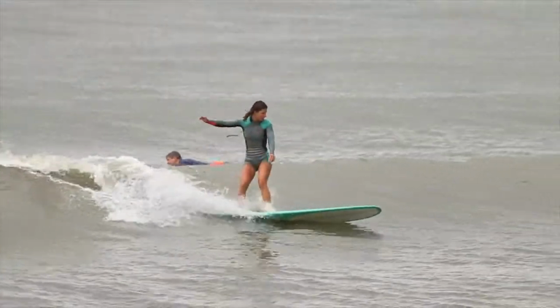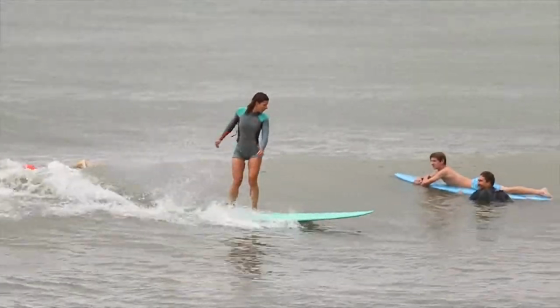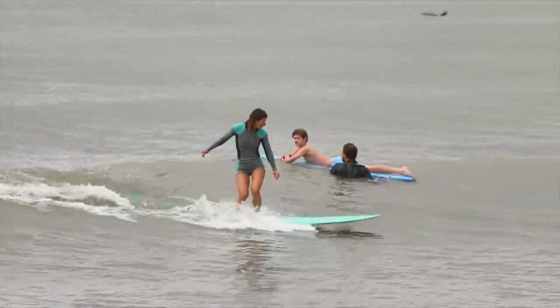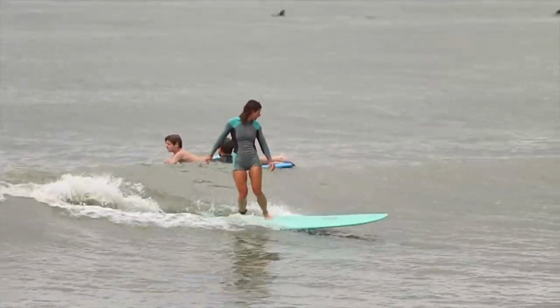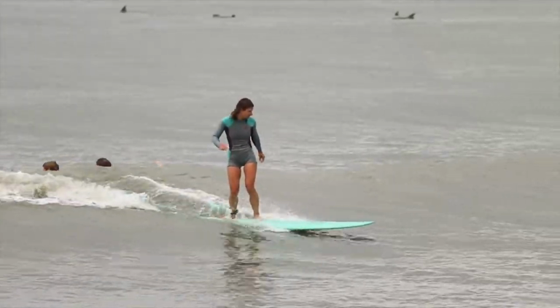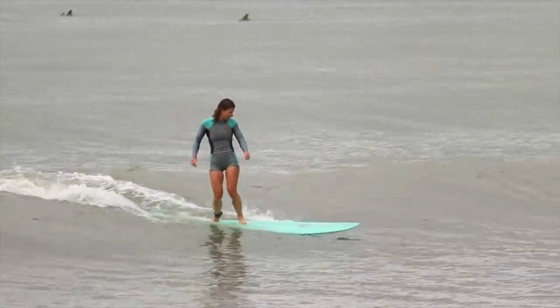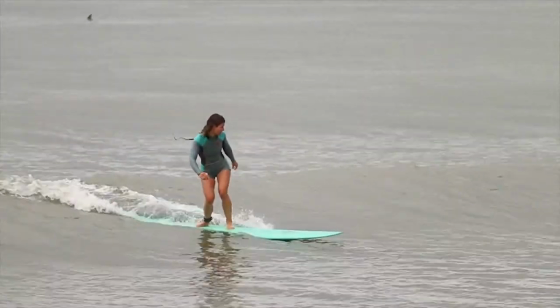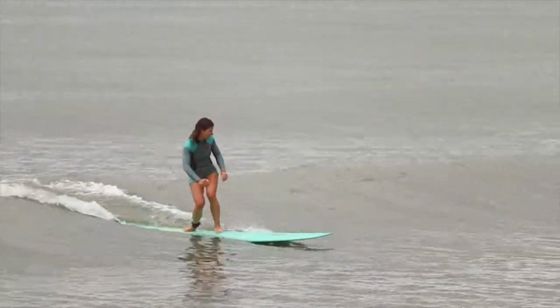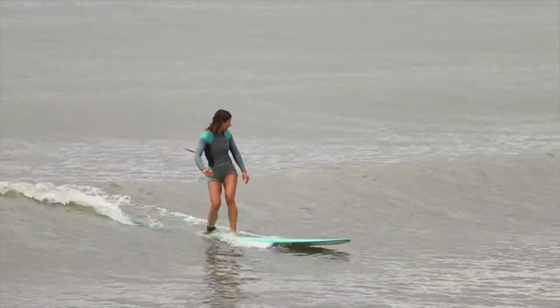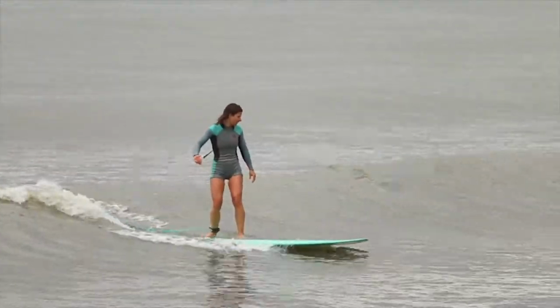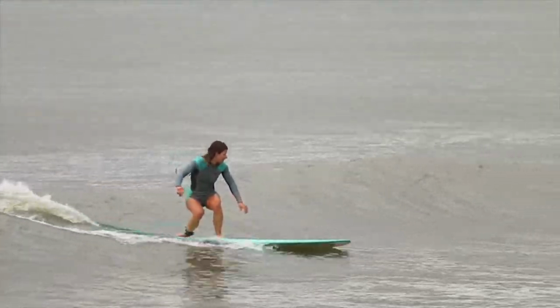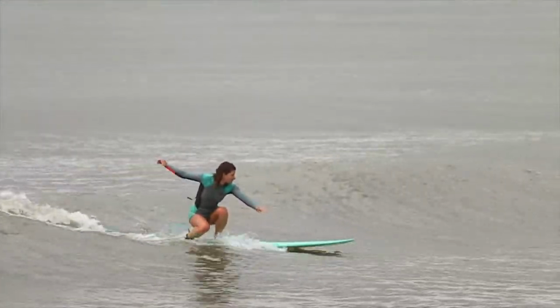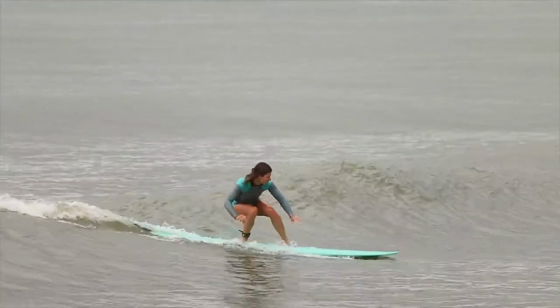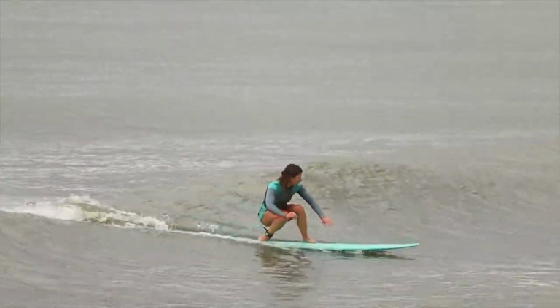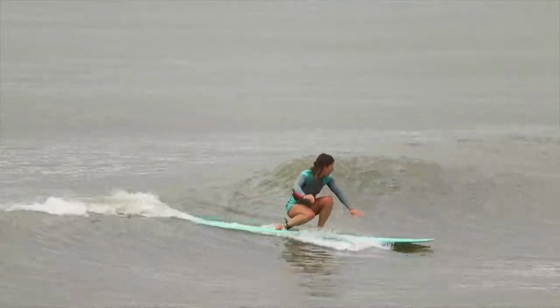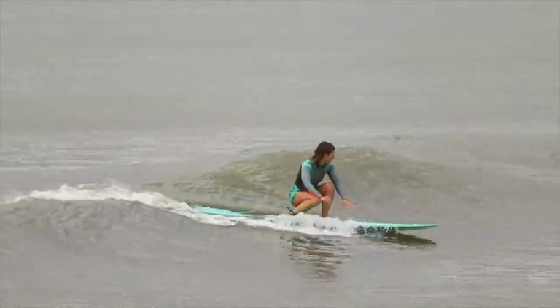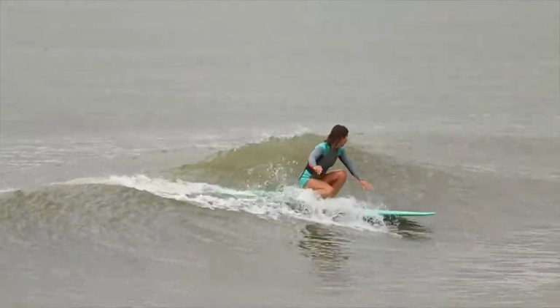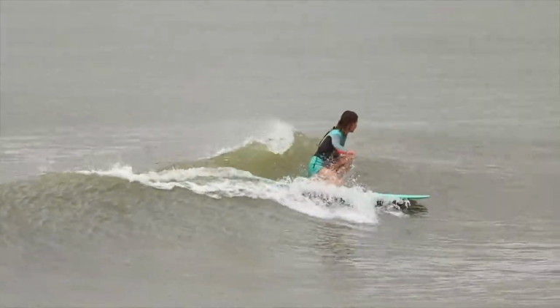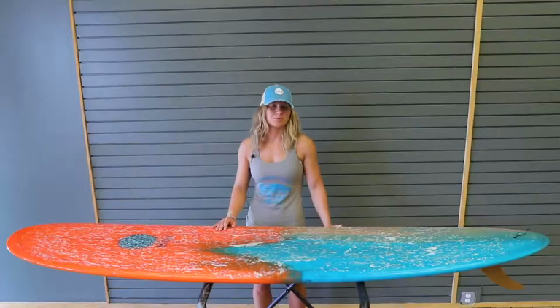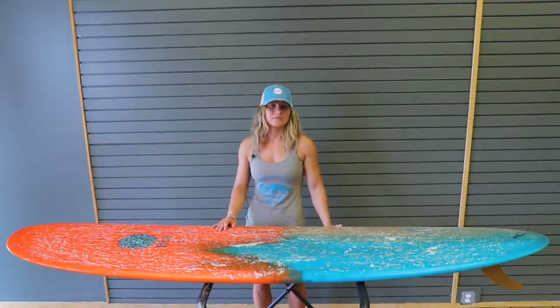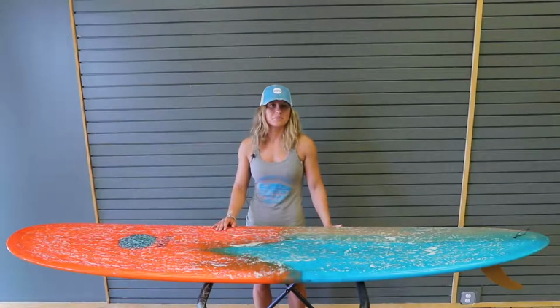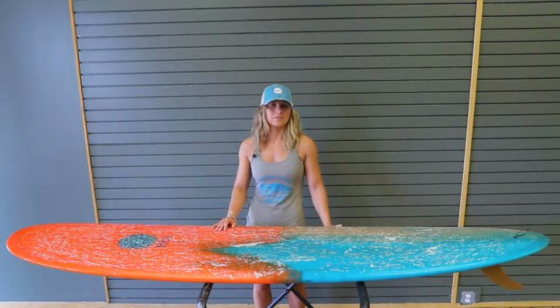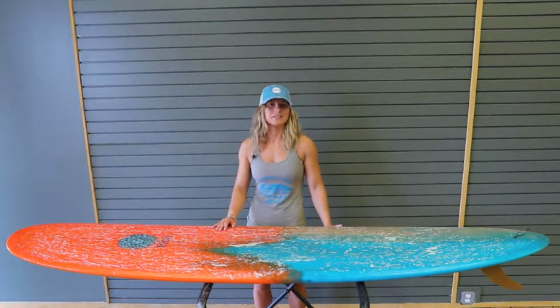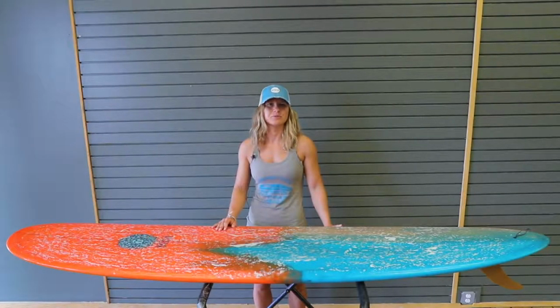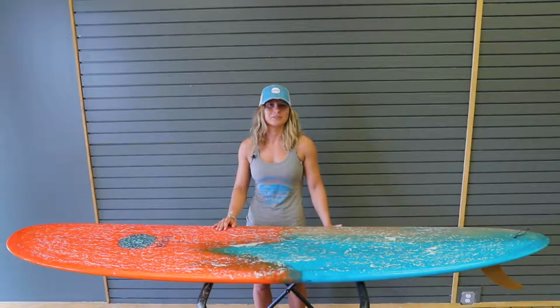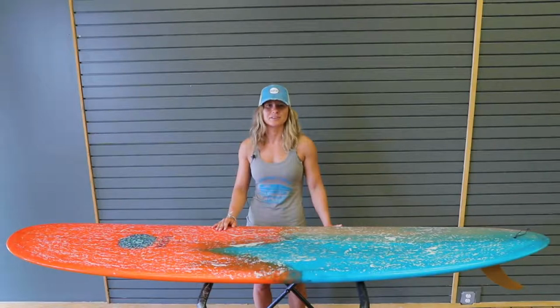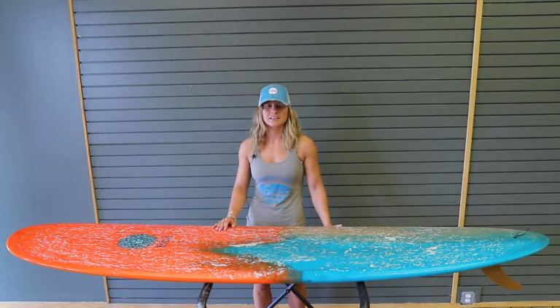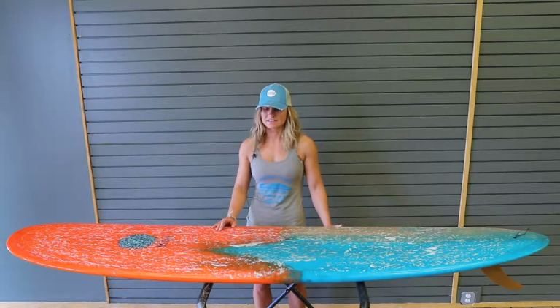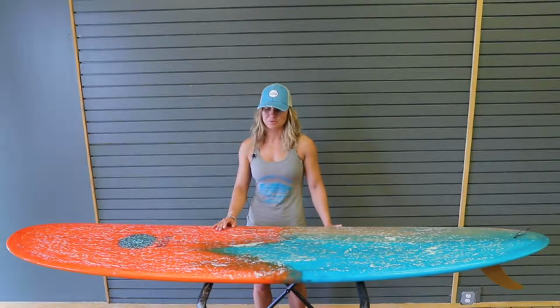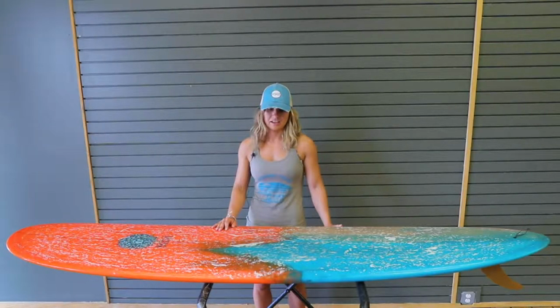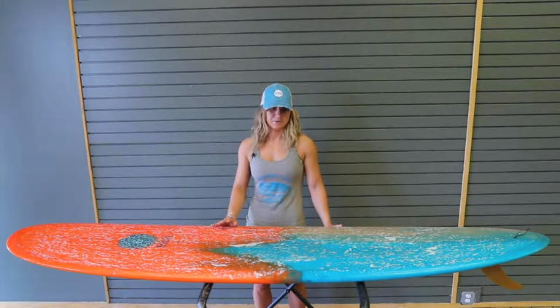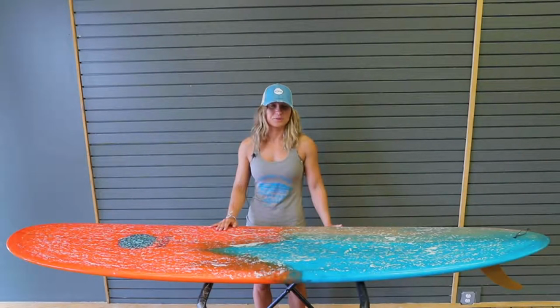It also goes around the breaking sections. I usually ride the curve in Cape May, and it's a nice long wave, but you have to have the right board to make it all the way across. This is the board that's made for it.